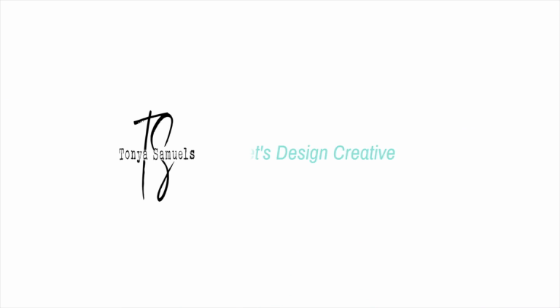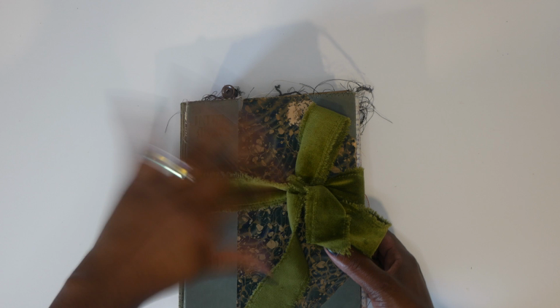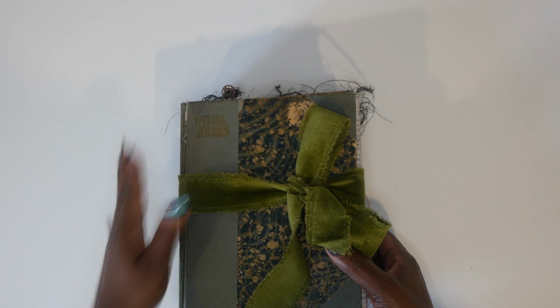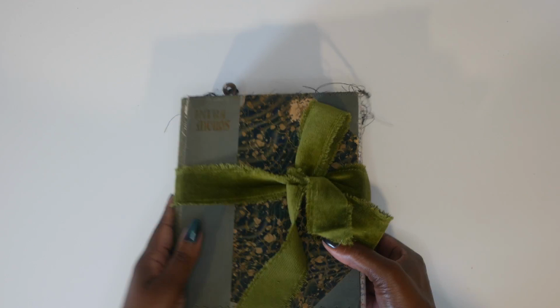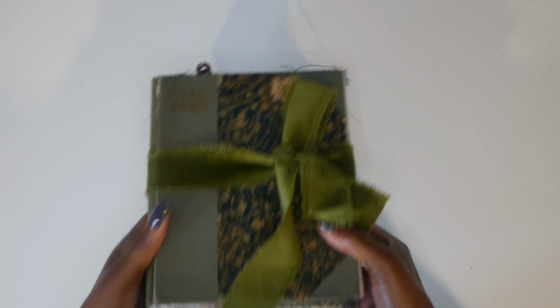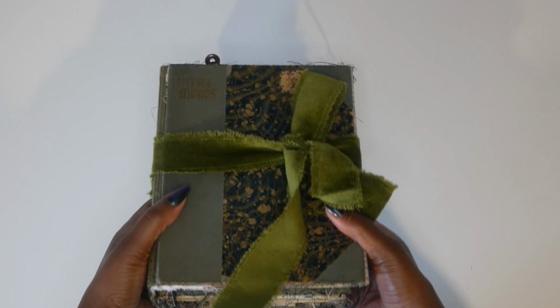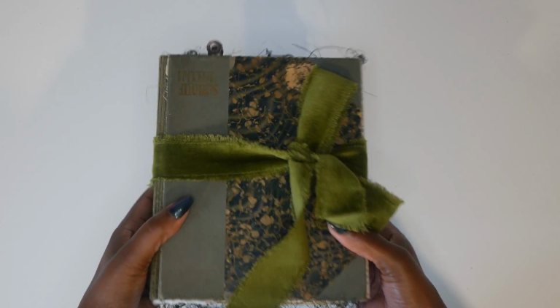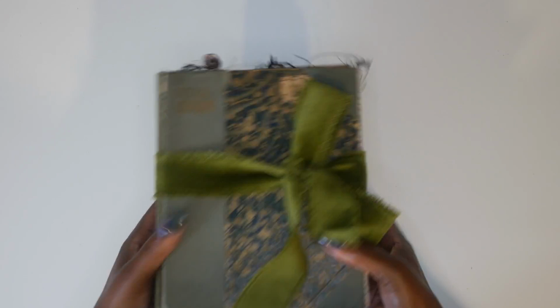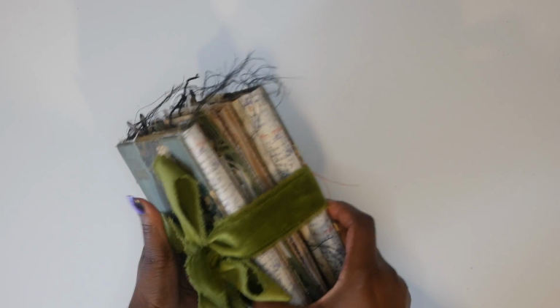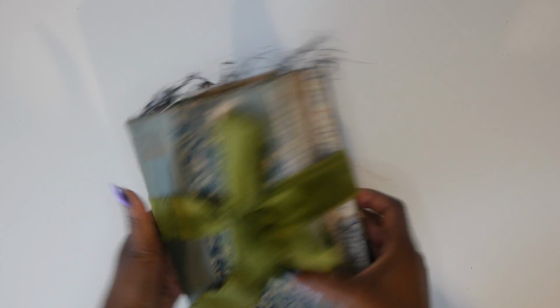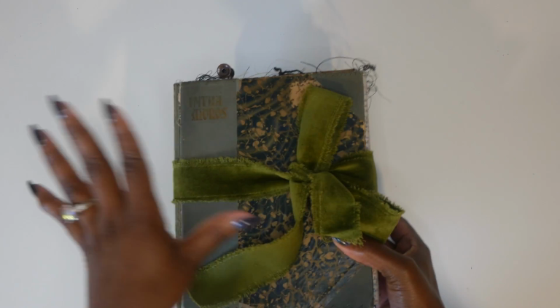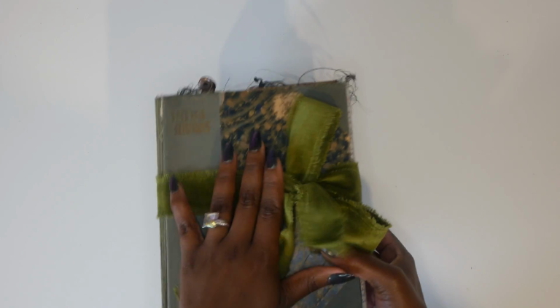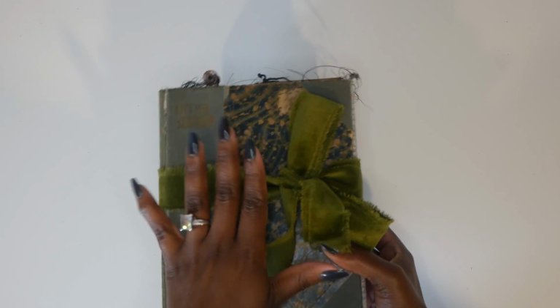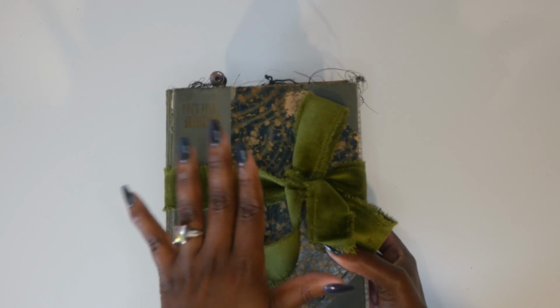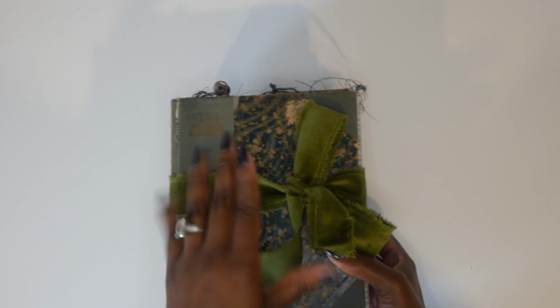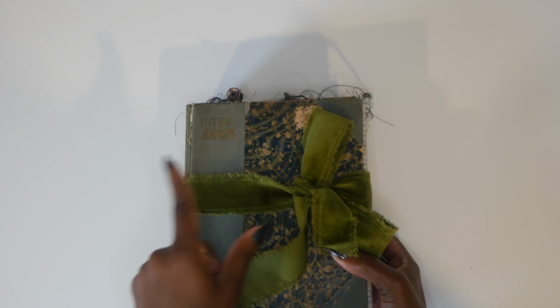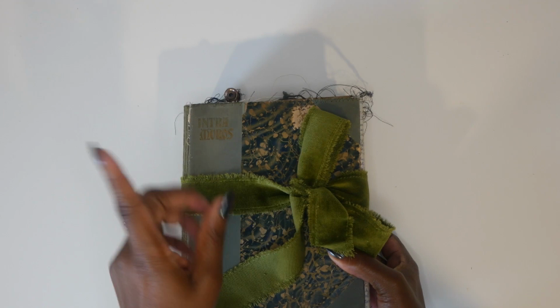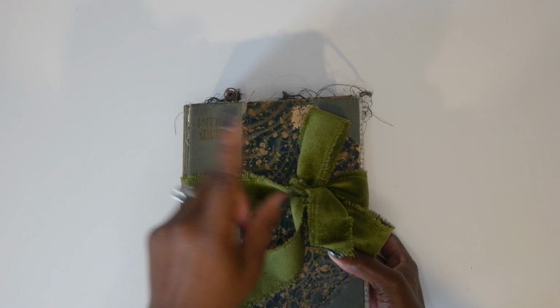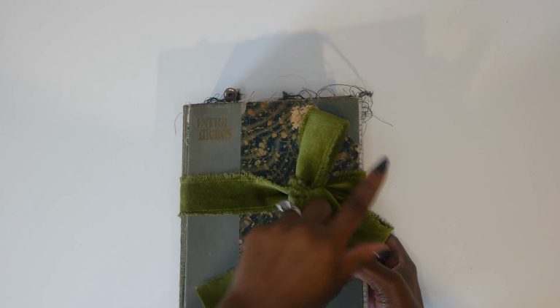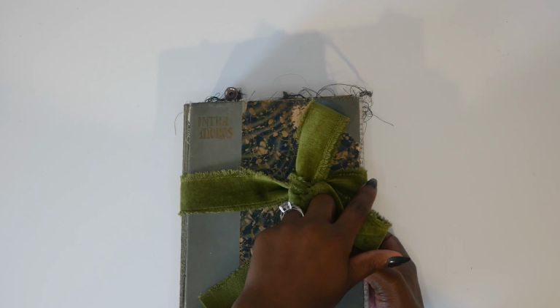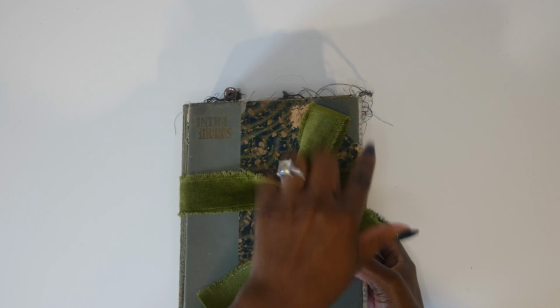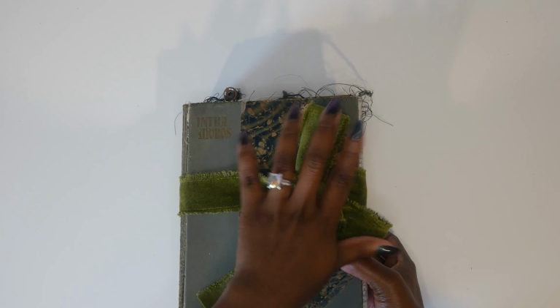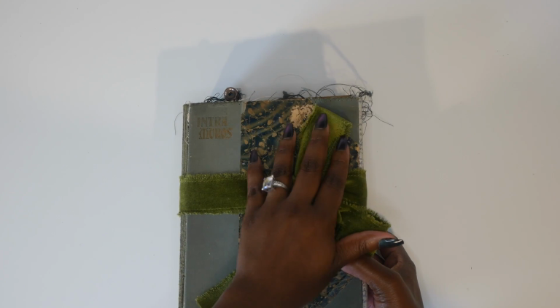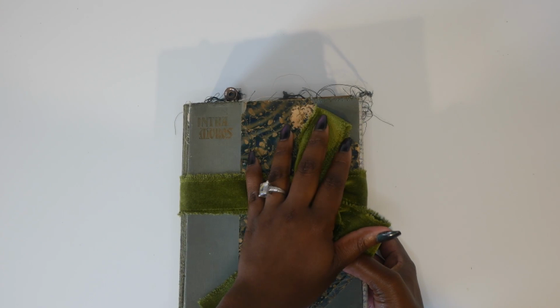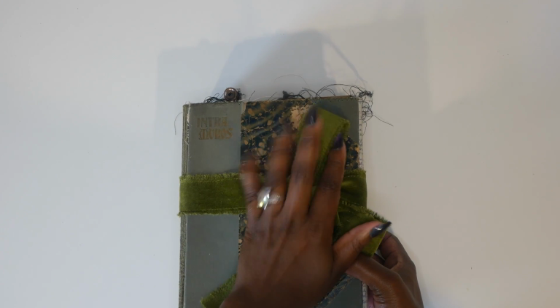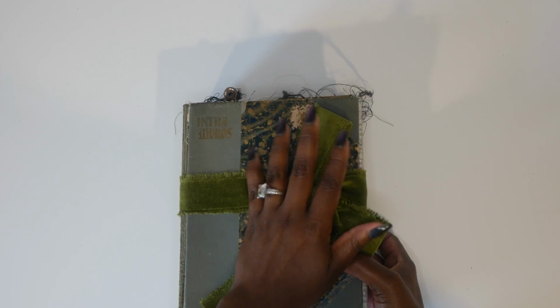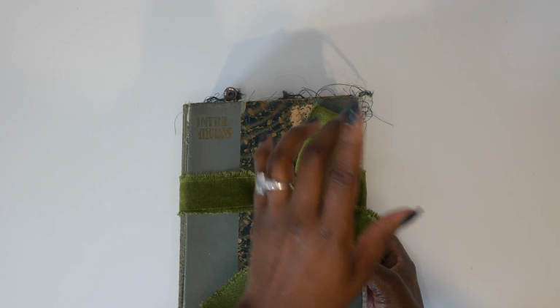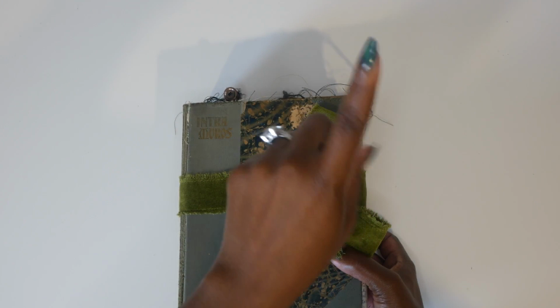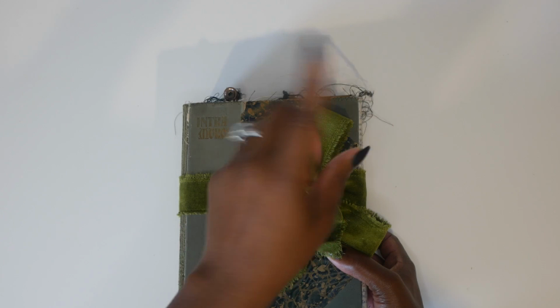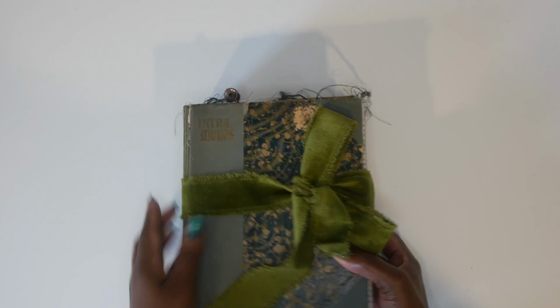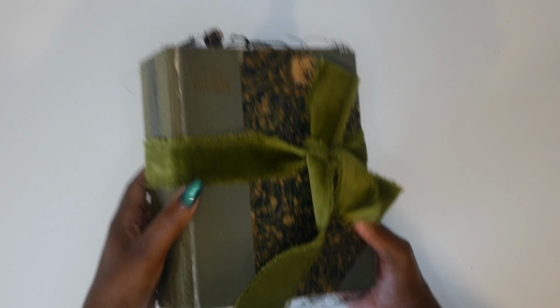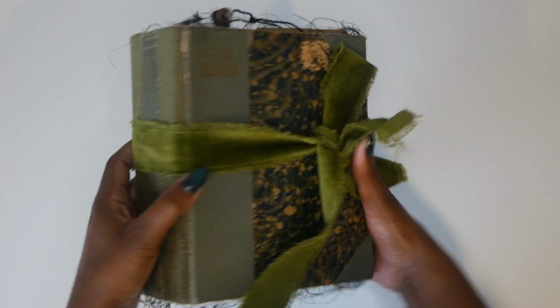Hey guys, it's Tanya. So today we are going to be doing a flip through of this journal. I did a craft with me a couple days ago making a page layout in this folio. I will link it up here.